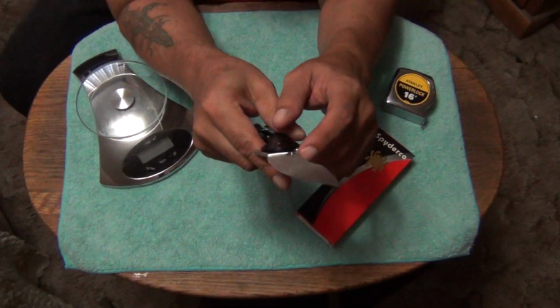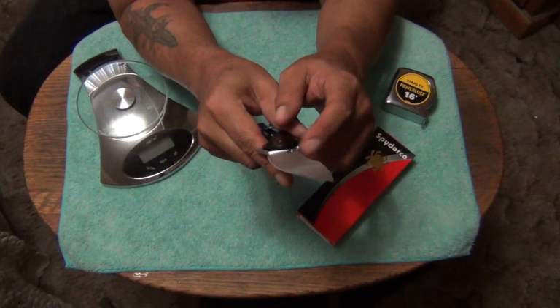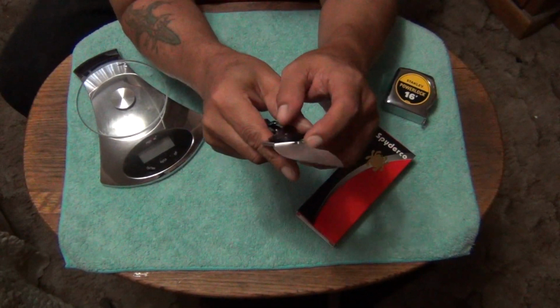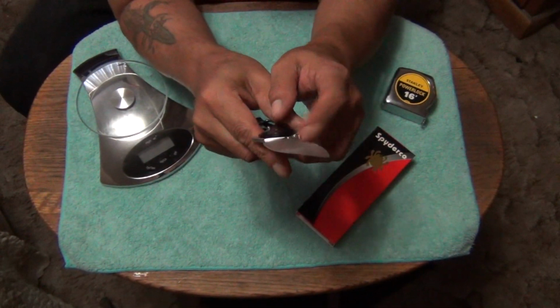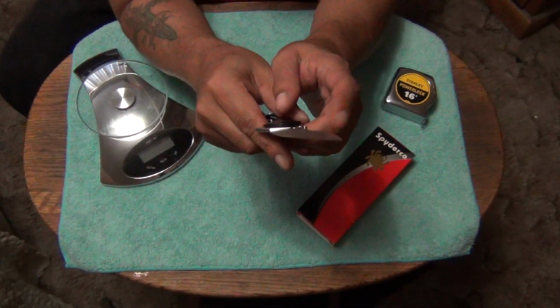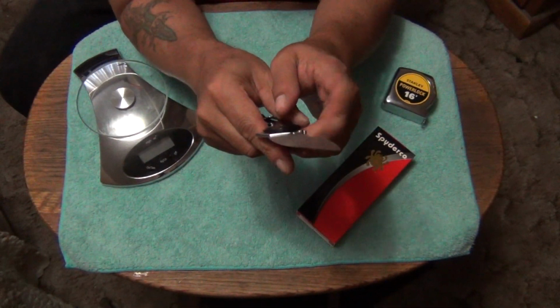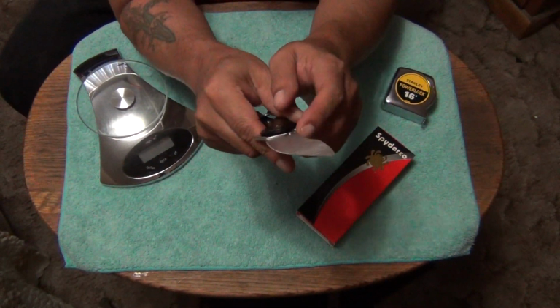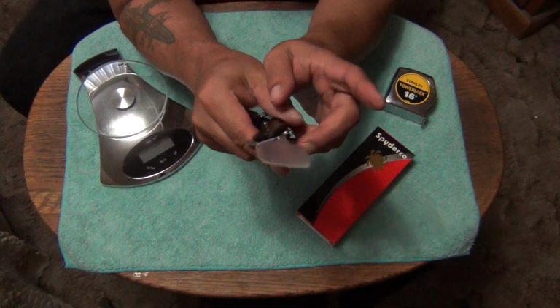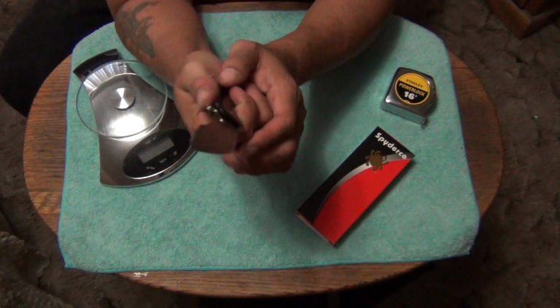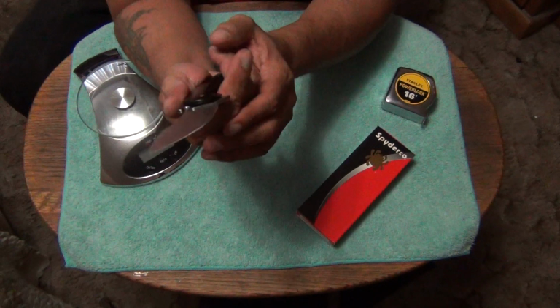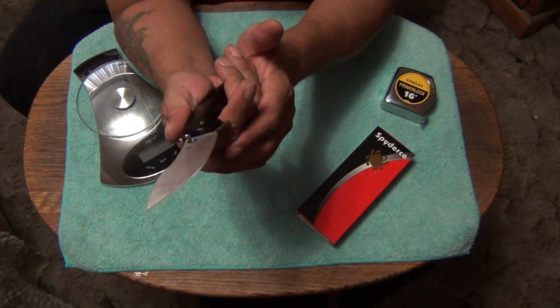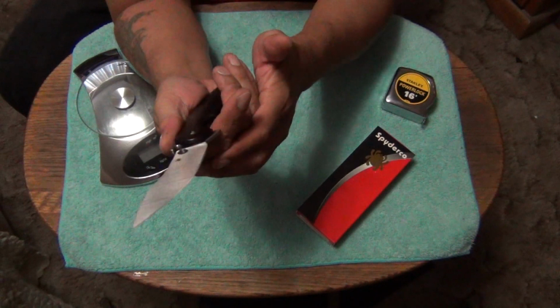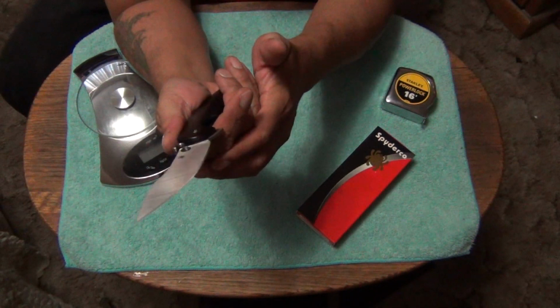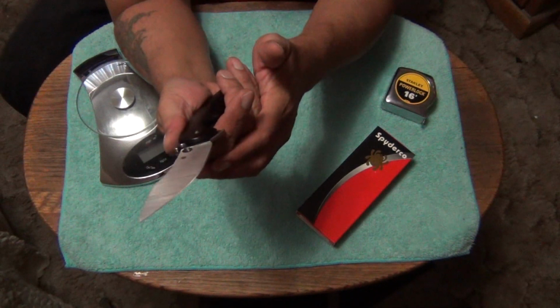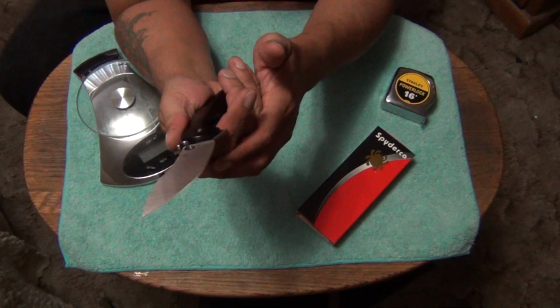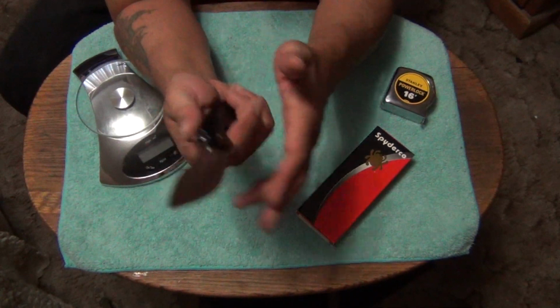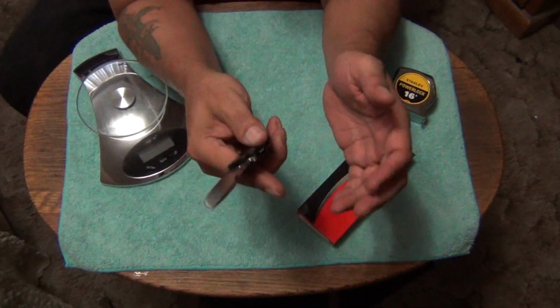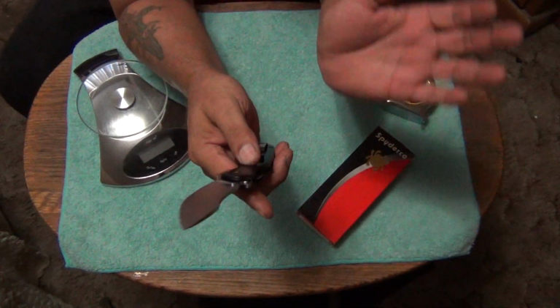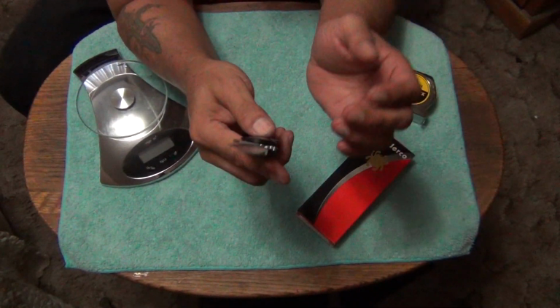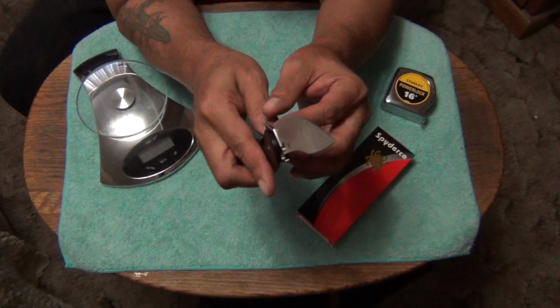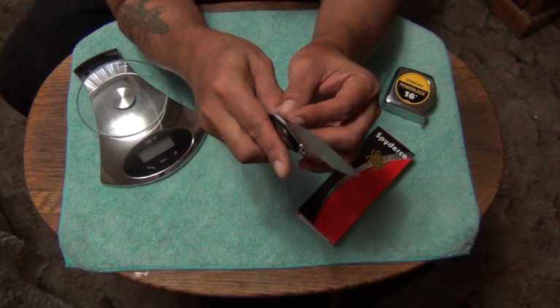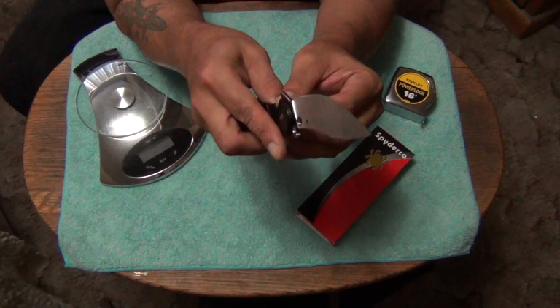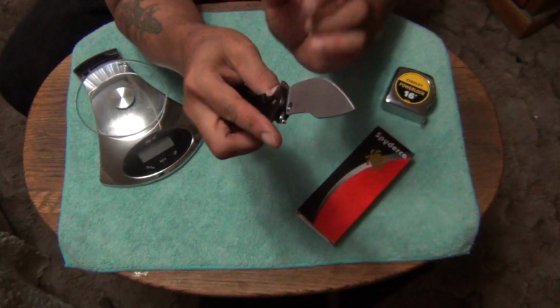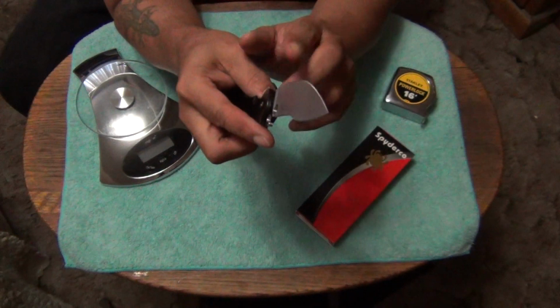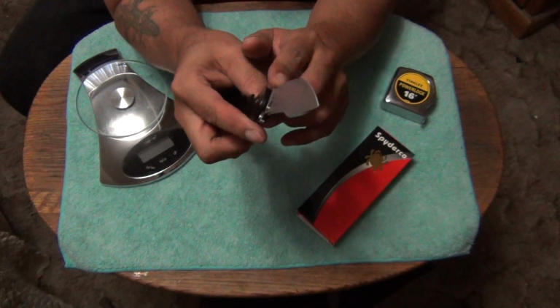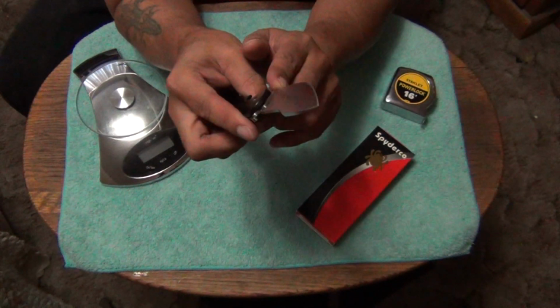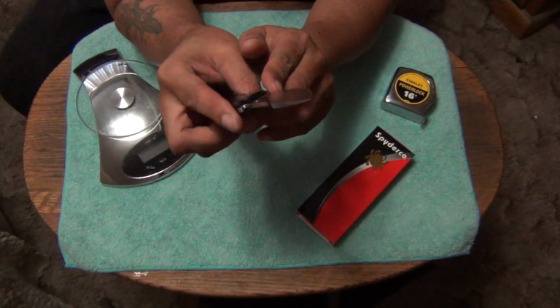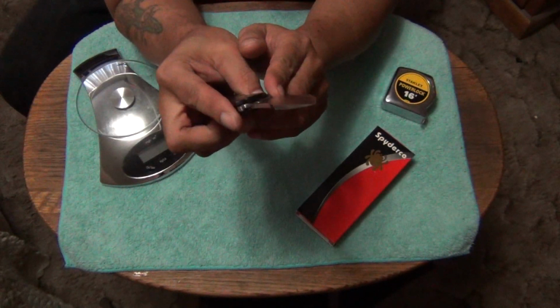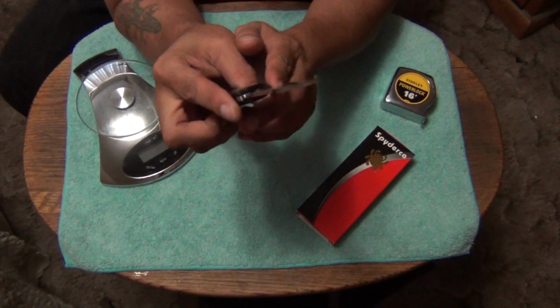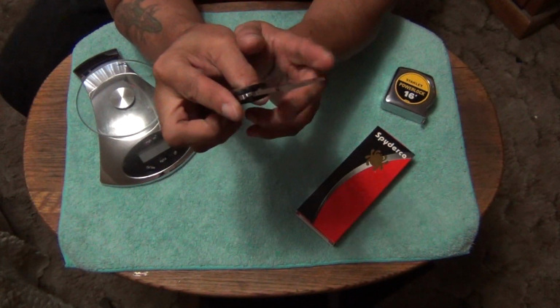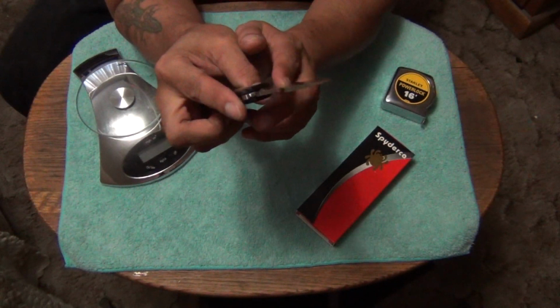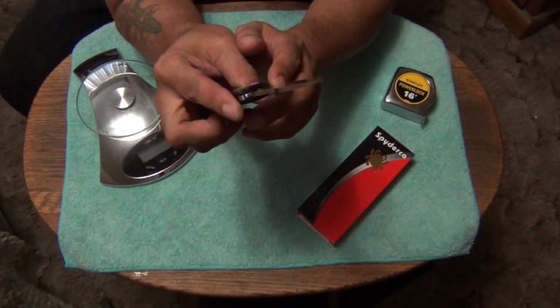This is my first knife with the Emerson Wave feature, and it works. I've already tested it out — it does work. But this one I had to modify a little bit, and I might even modify it a little bit more.